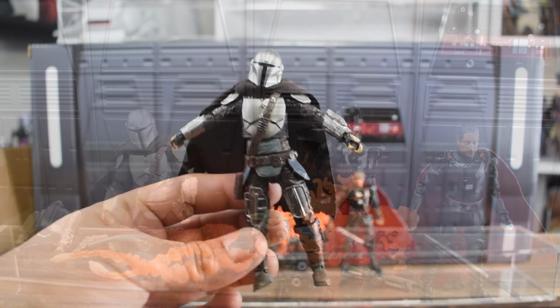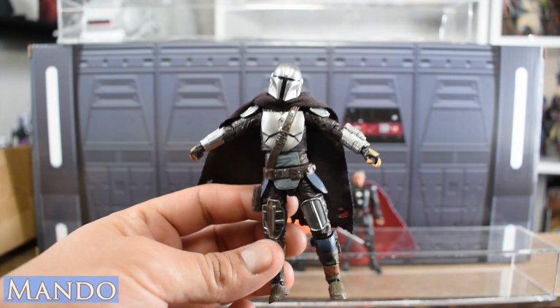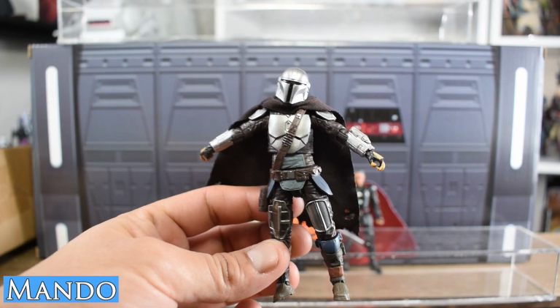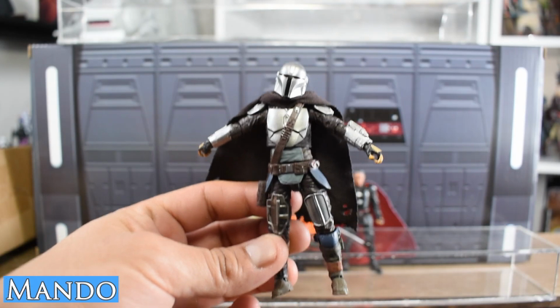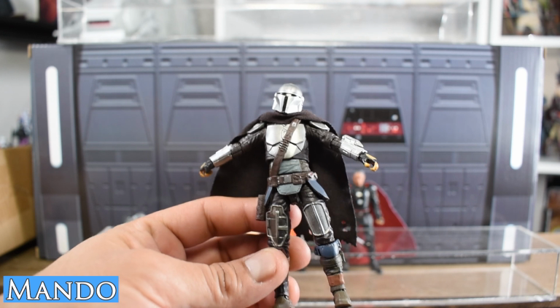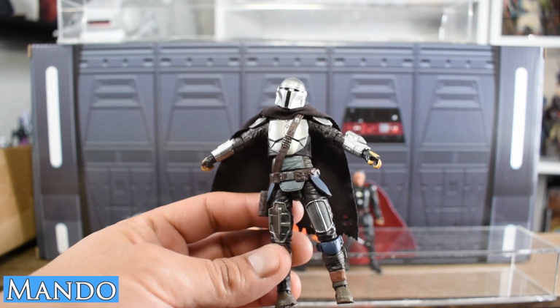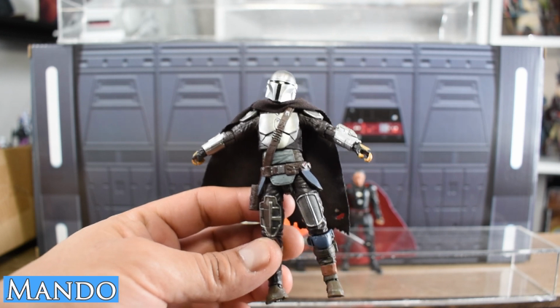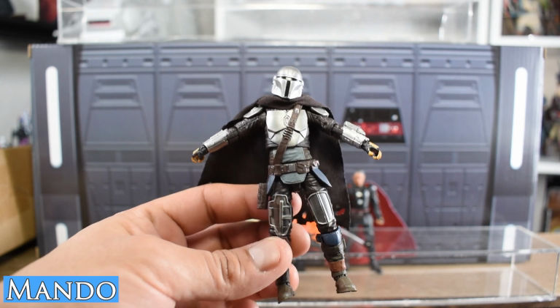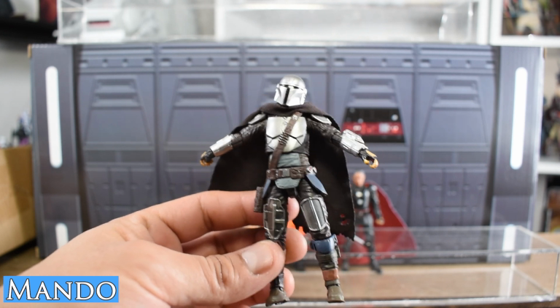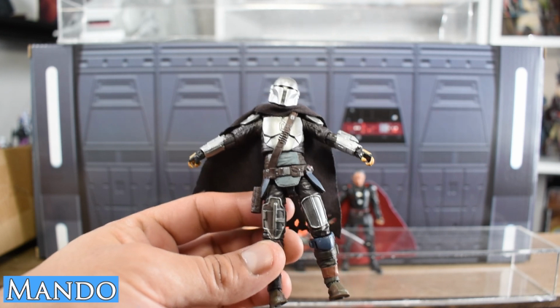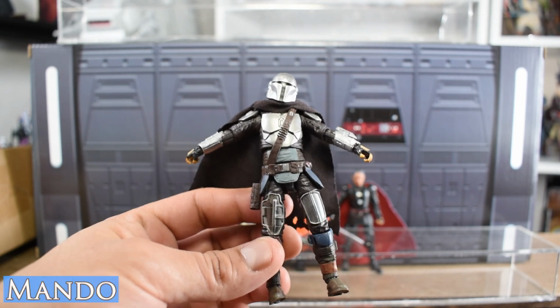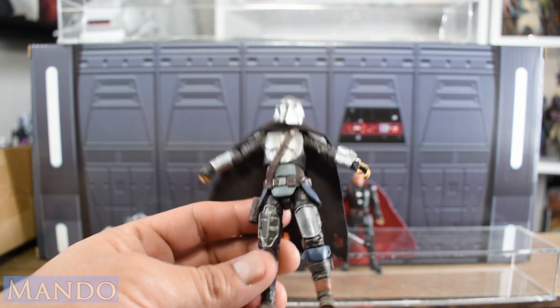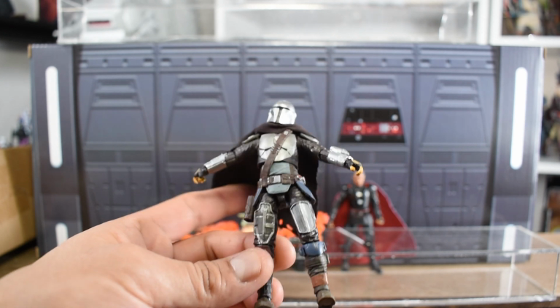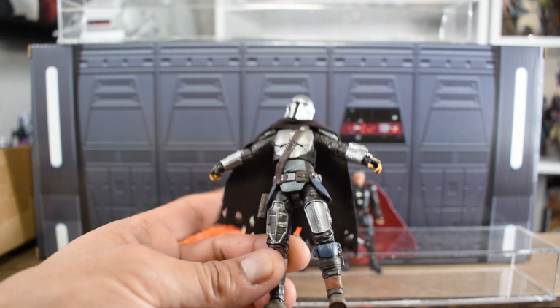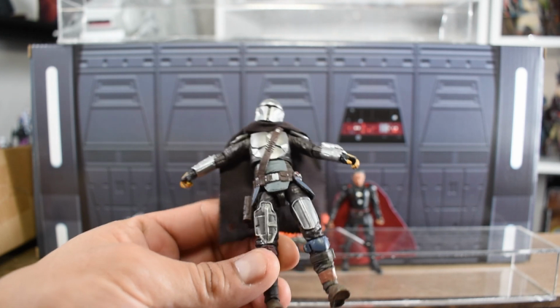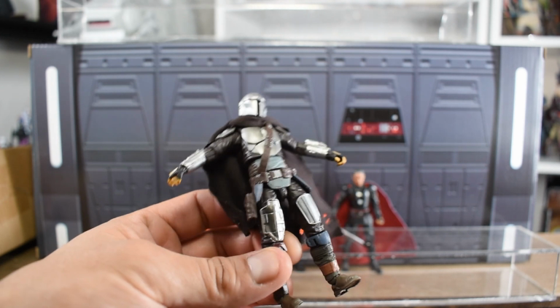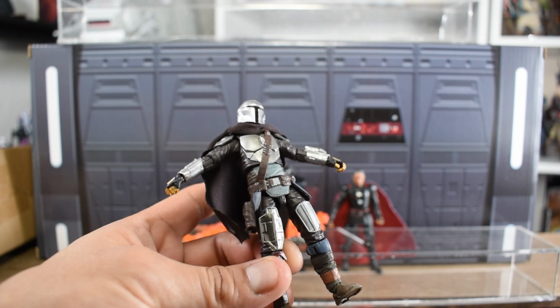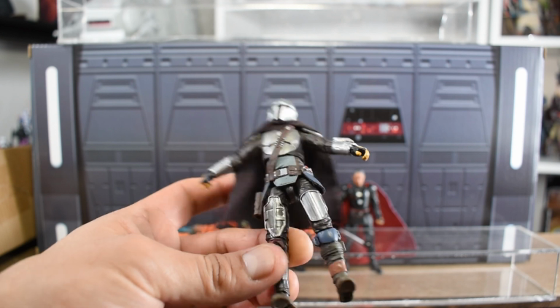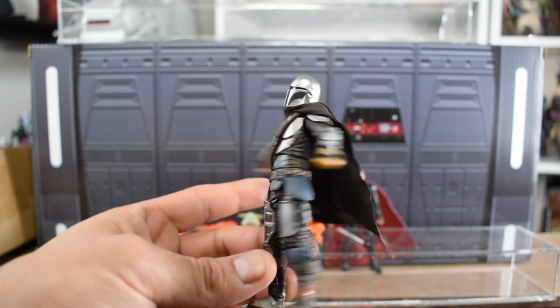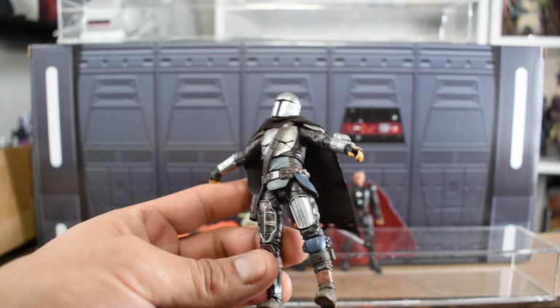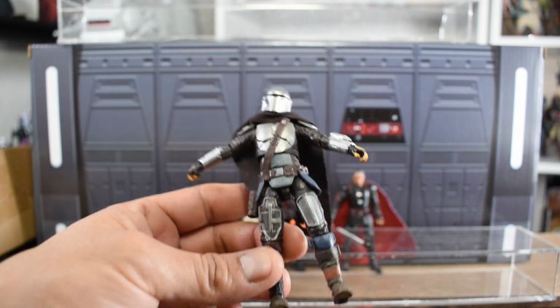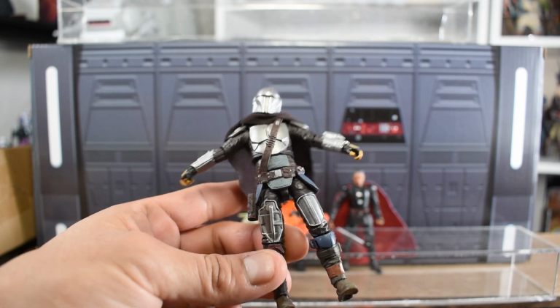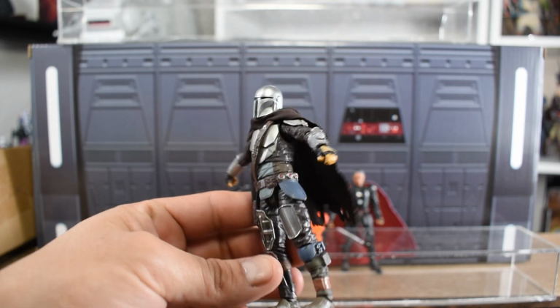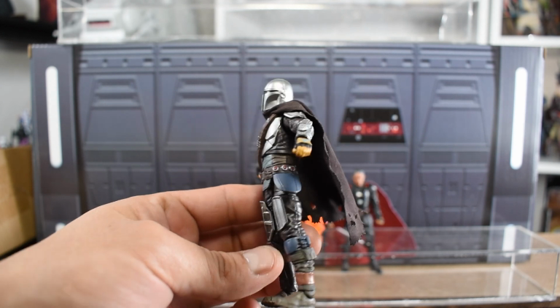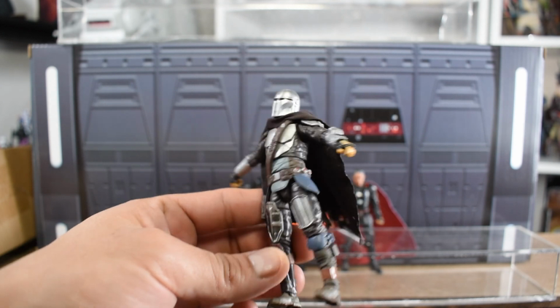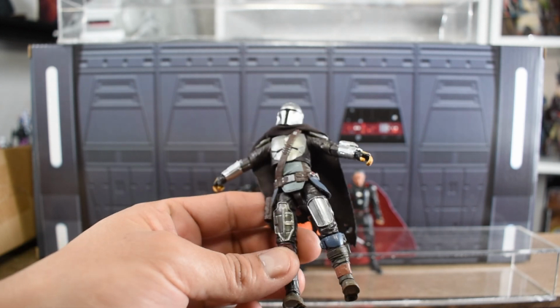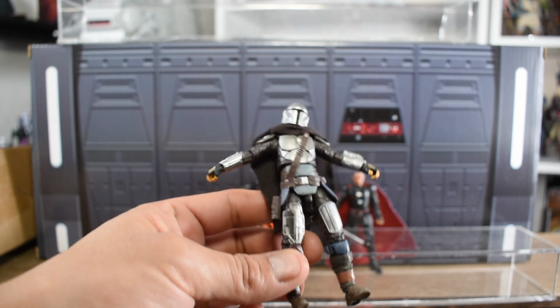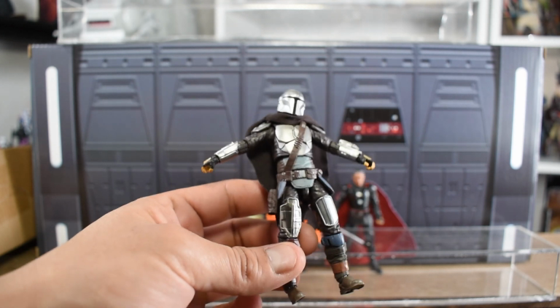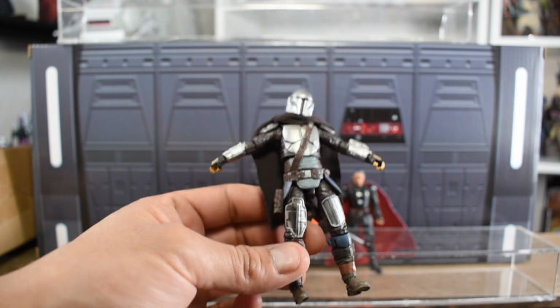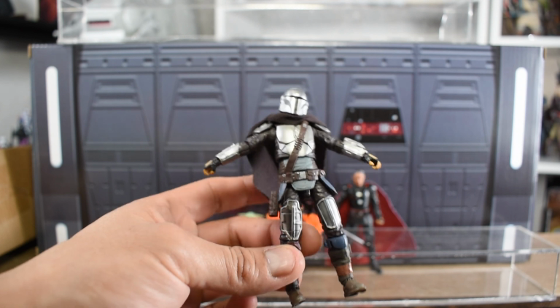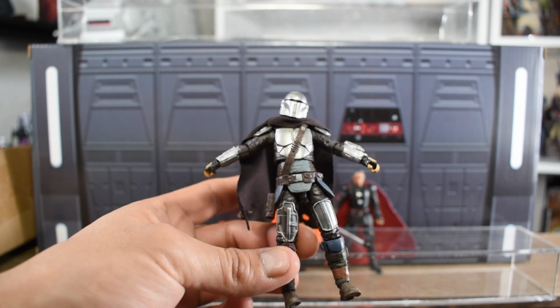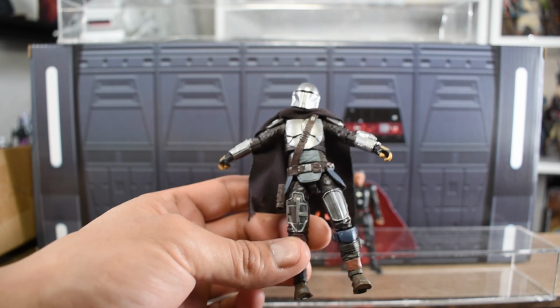No particular articulation changes to Mando — this is the same figure we've been seeing for several years. It does look excellent with the Soft Goods cape, and so far exclusives are the only way you've been able to get your Mando figure with the Soft Goods cape.